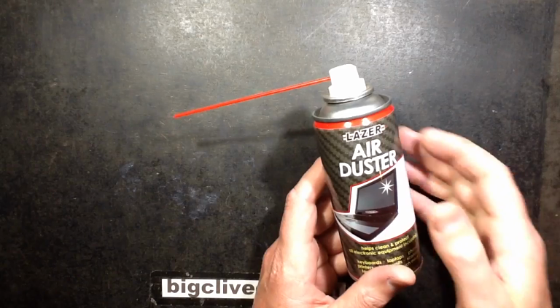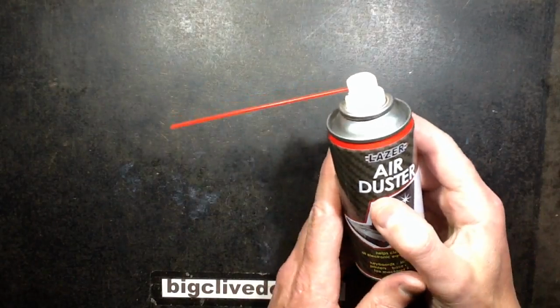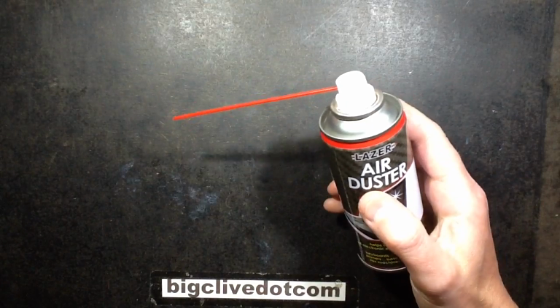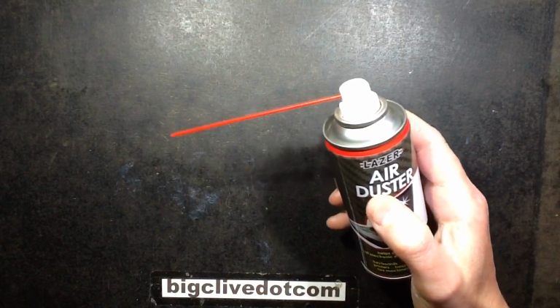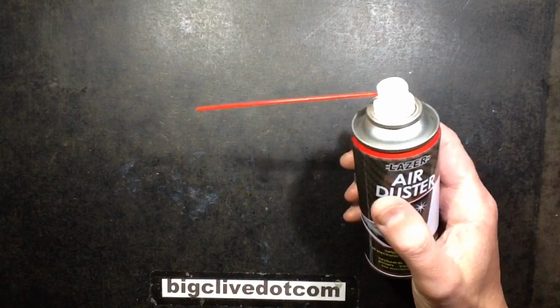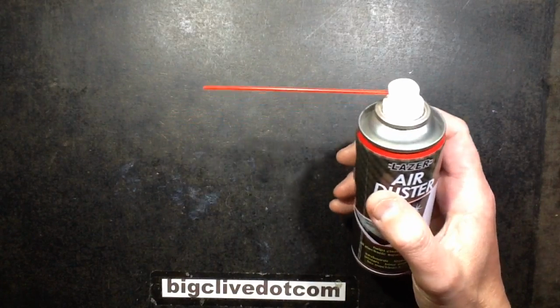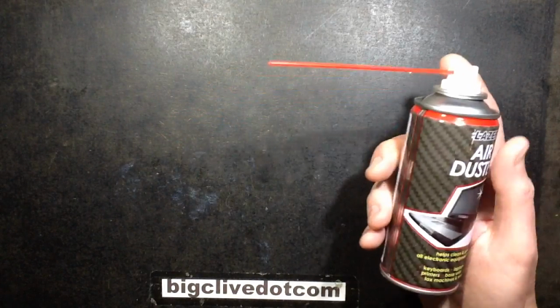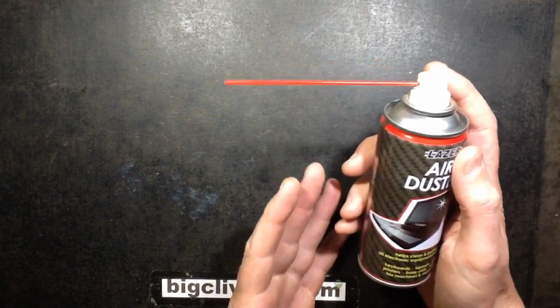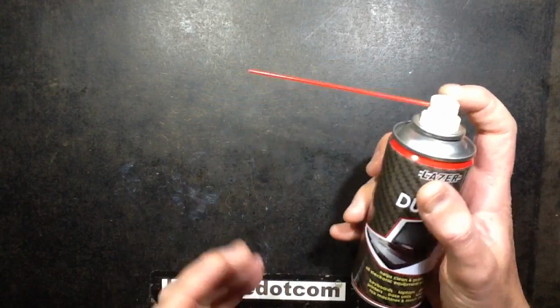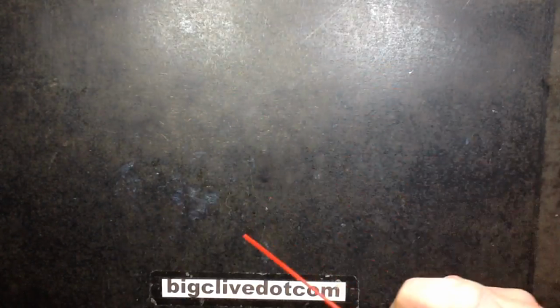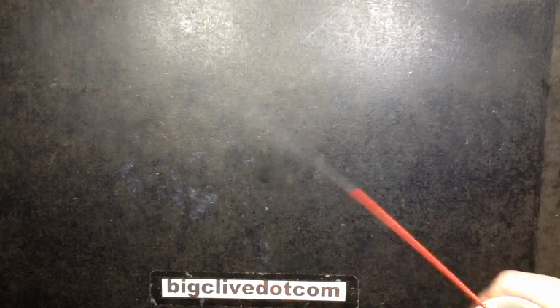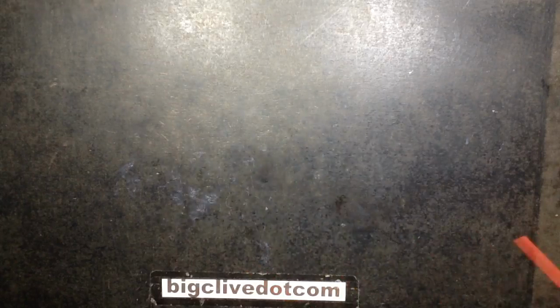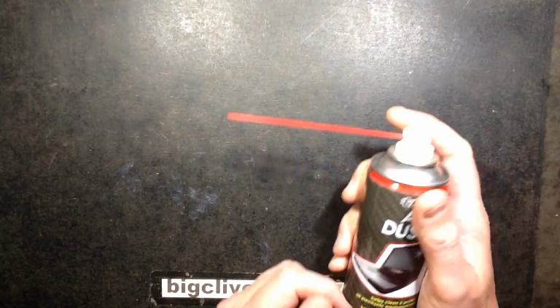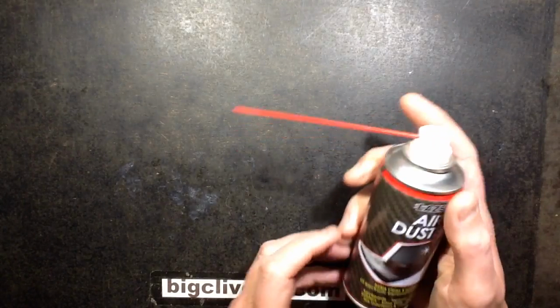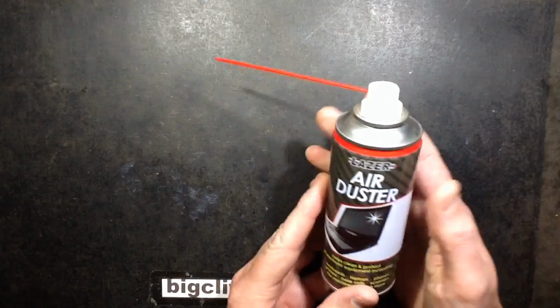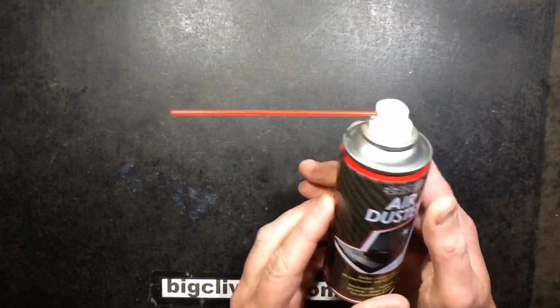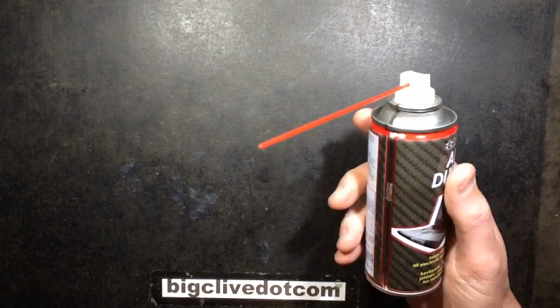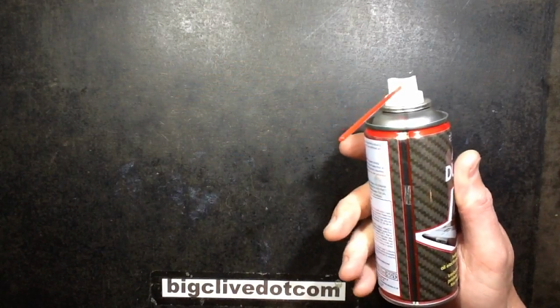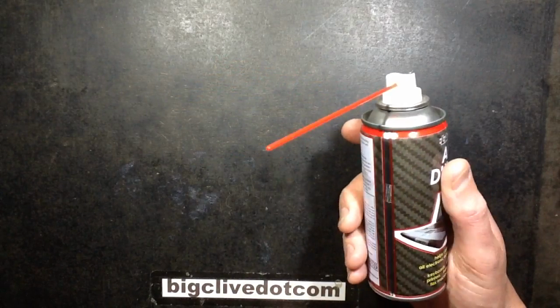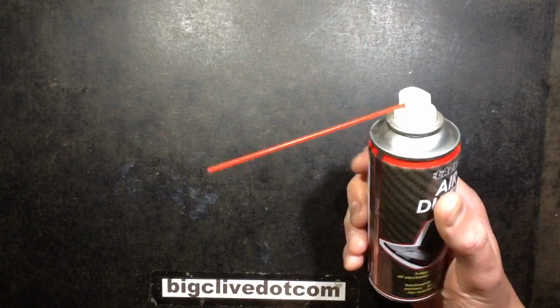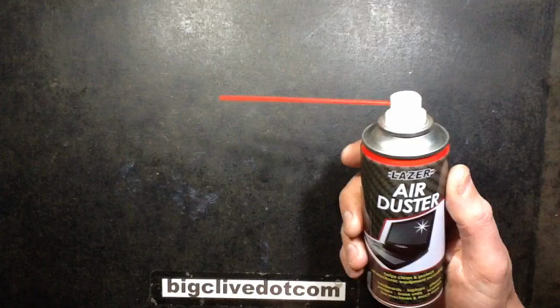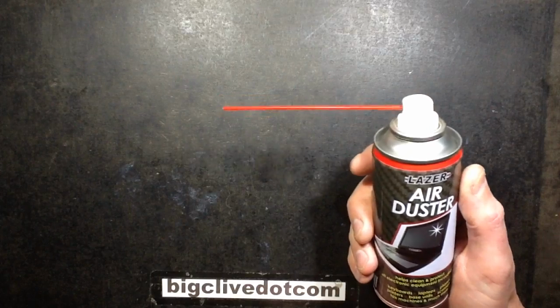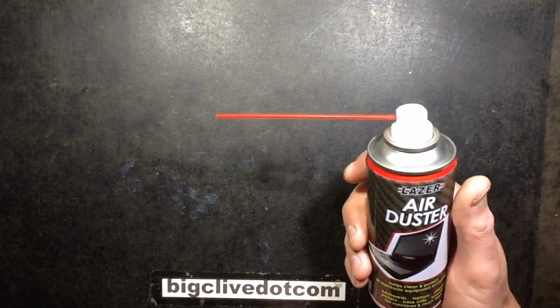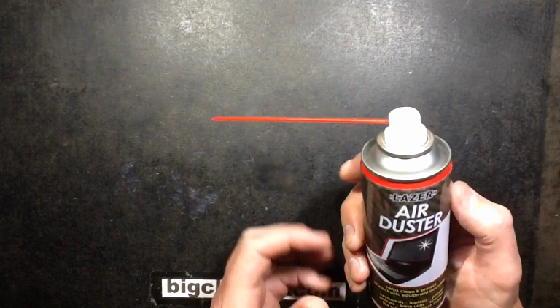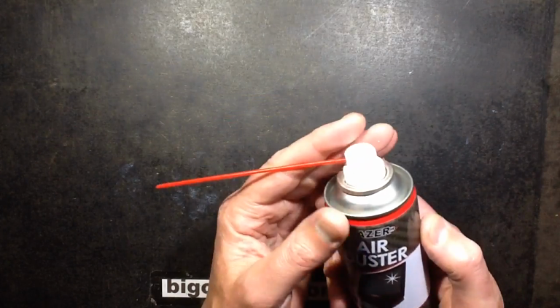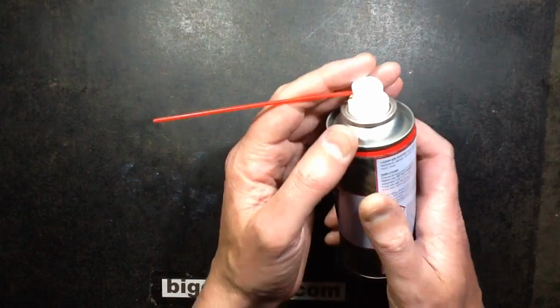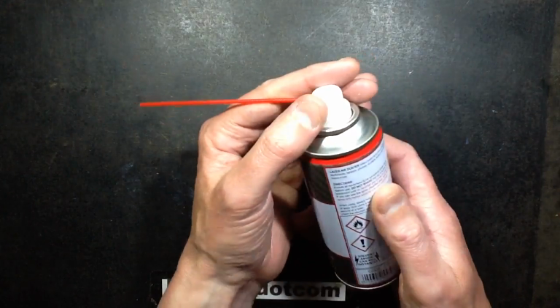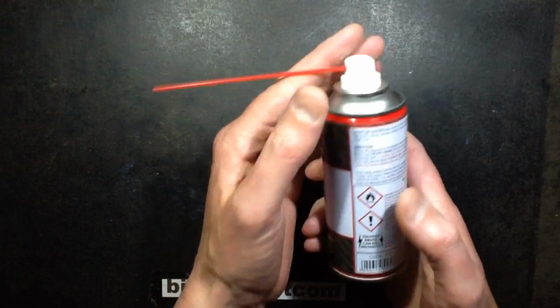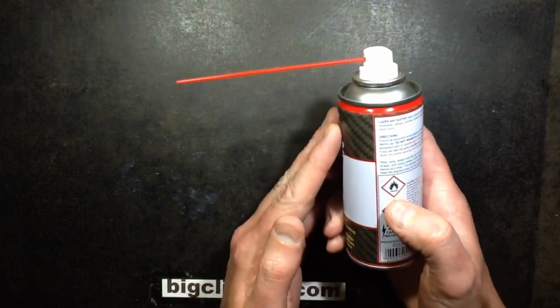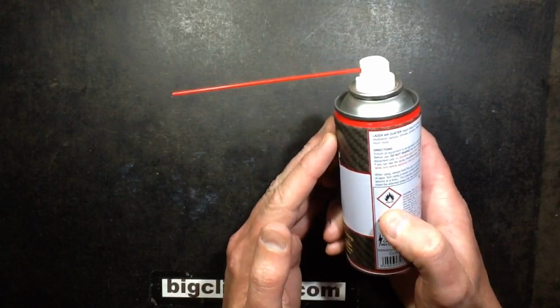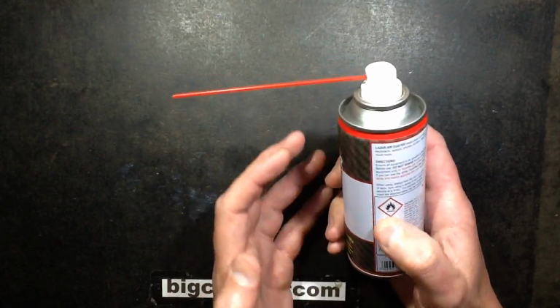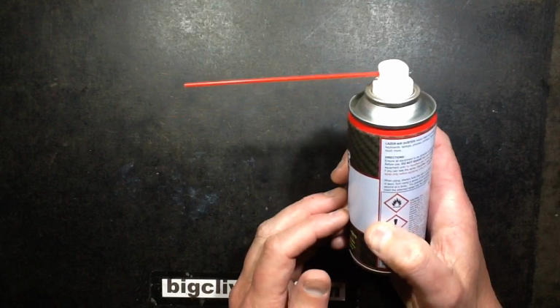I've never really used air dusters before. I suppose they're quite useful, but someone mentioned recently that they're combustible. I didn't realize they just use combustible gases — I'm guessing butane.